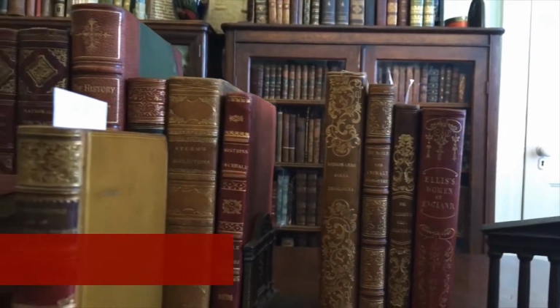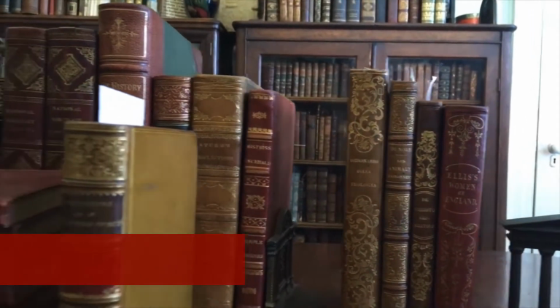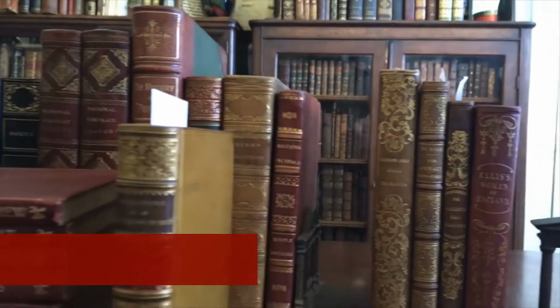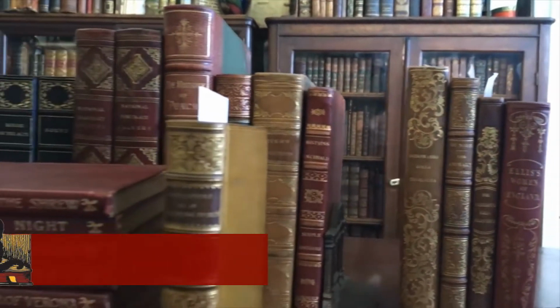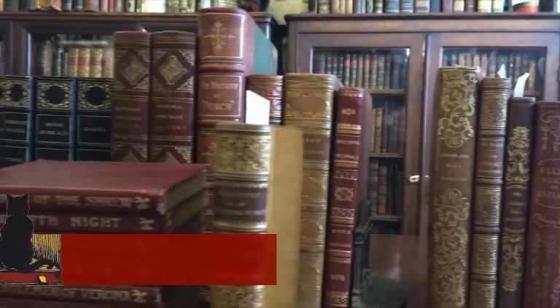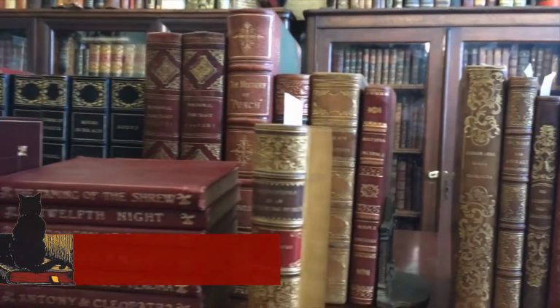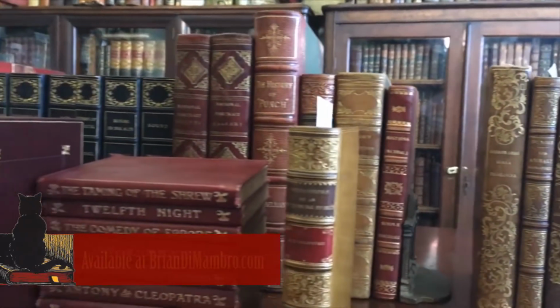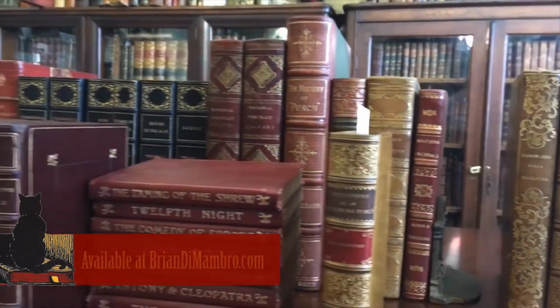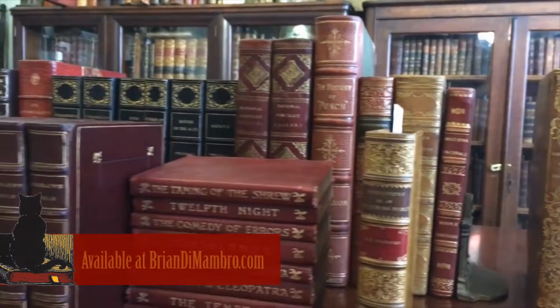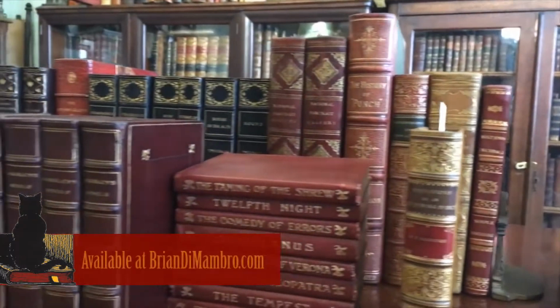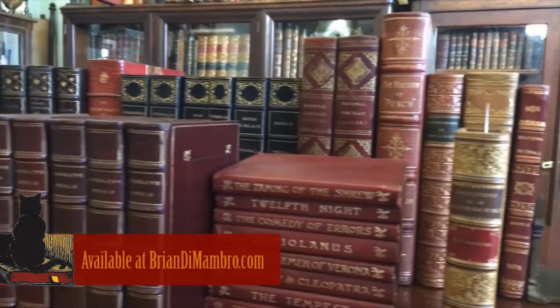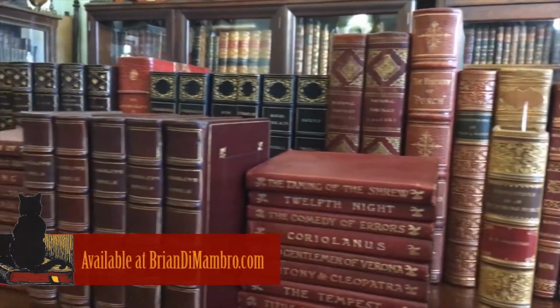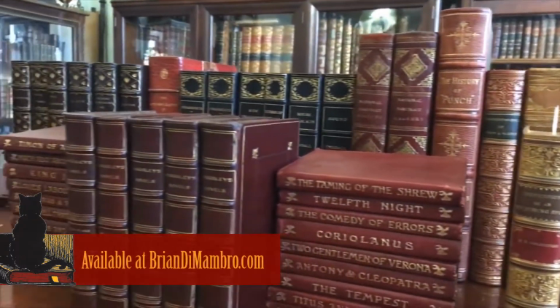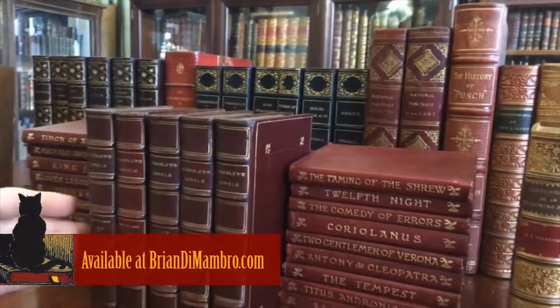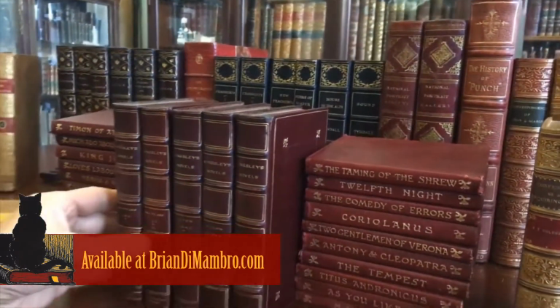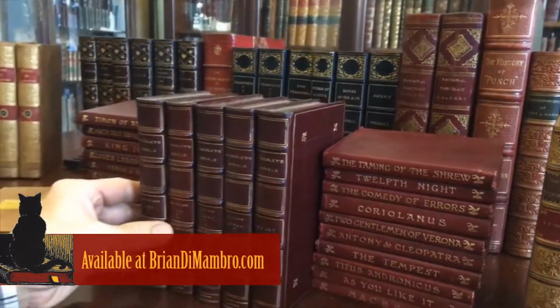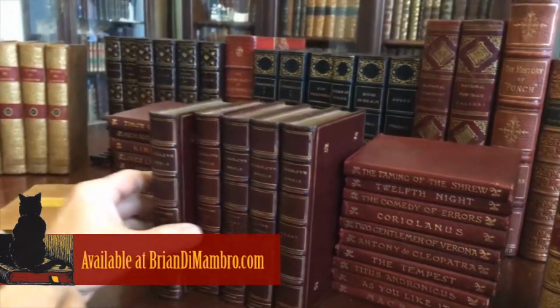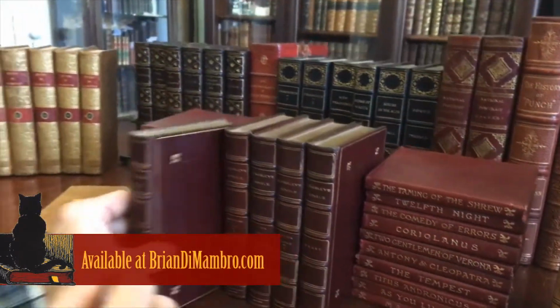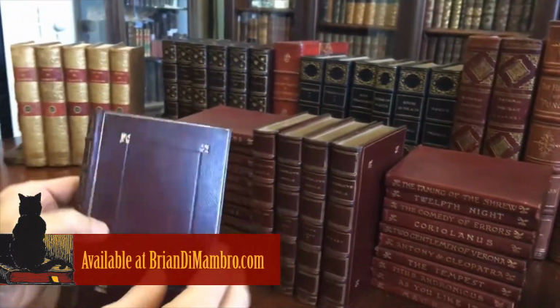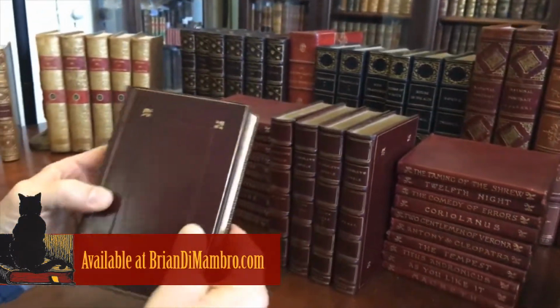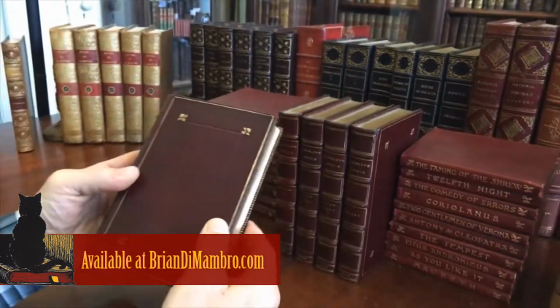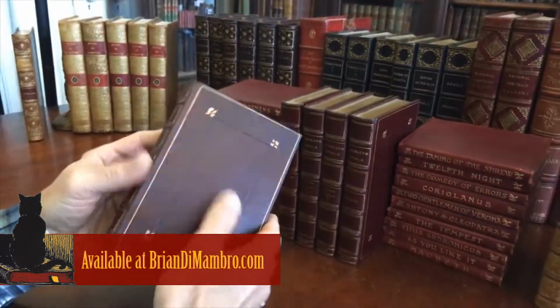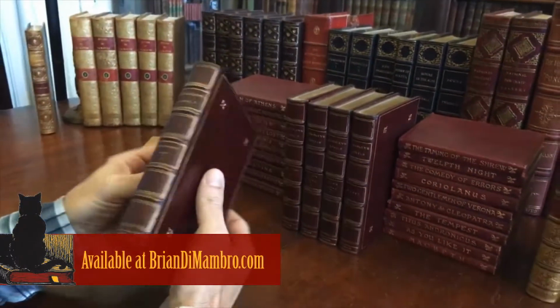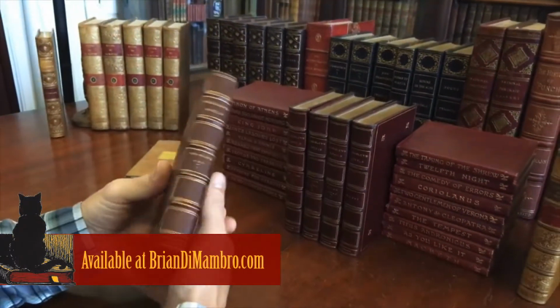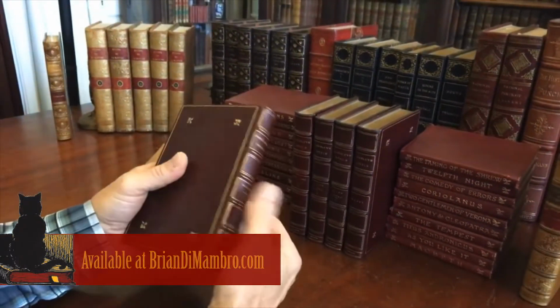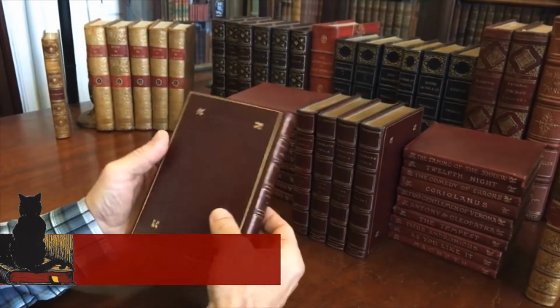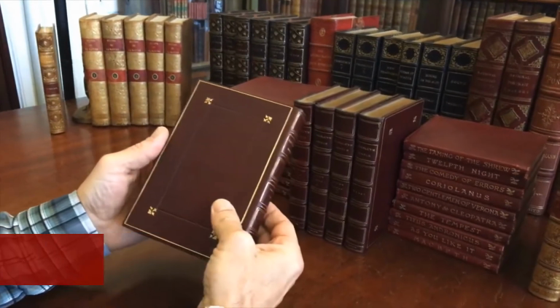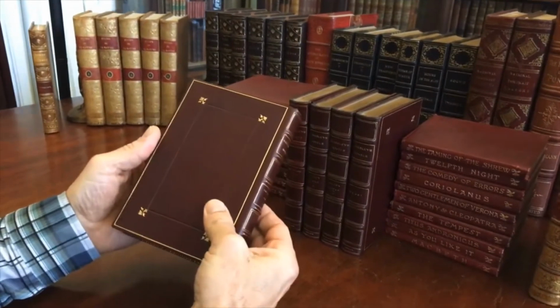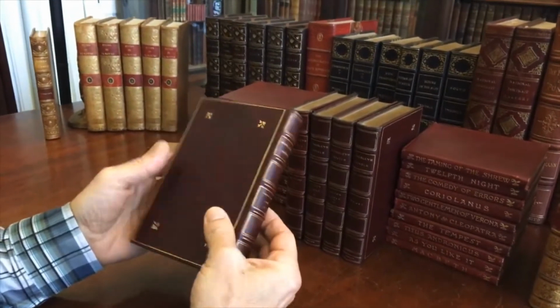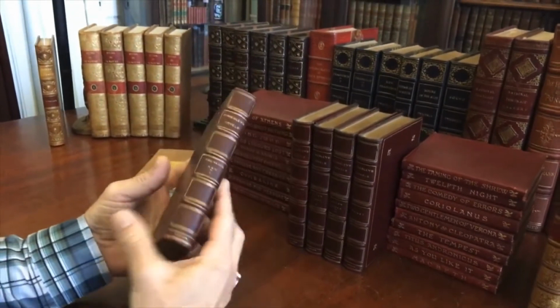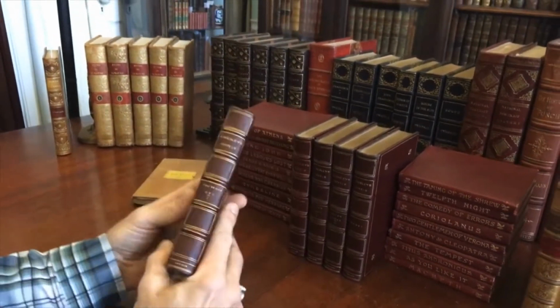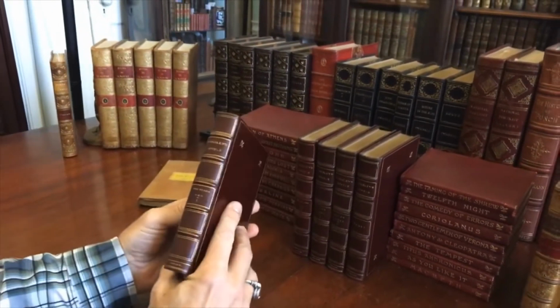Brian here with you. Welcome into my office. Let's now take a look at this five-volume set.